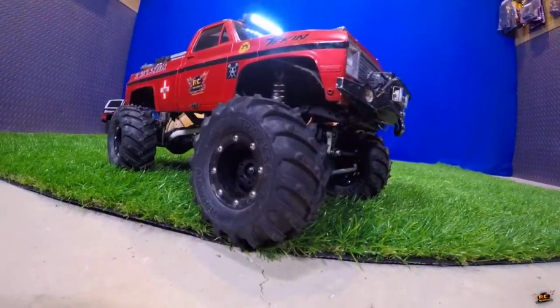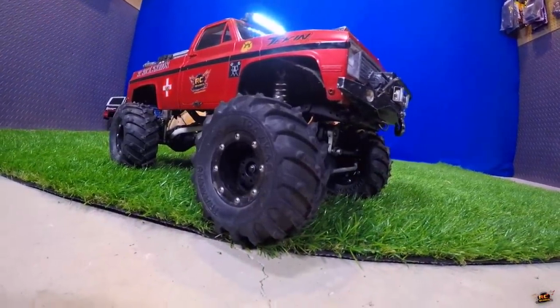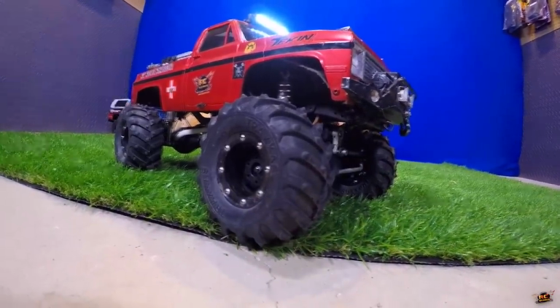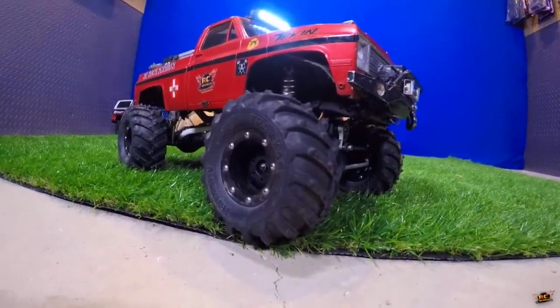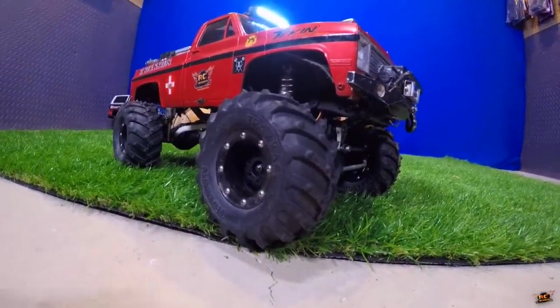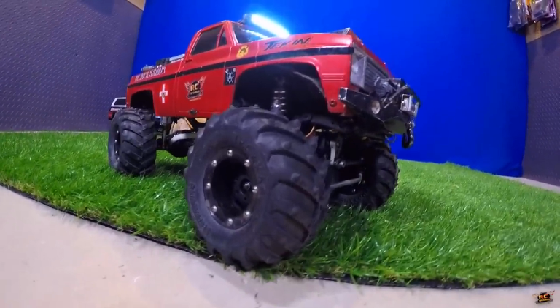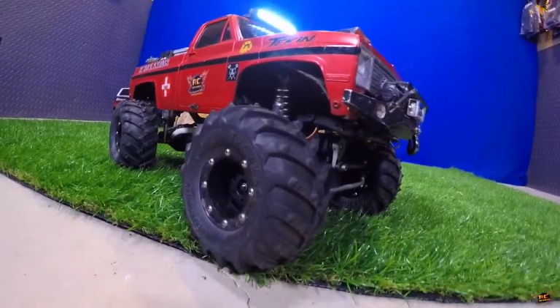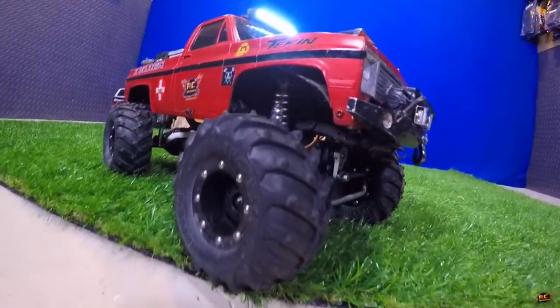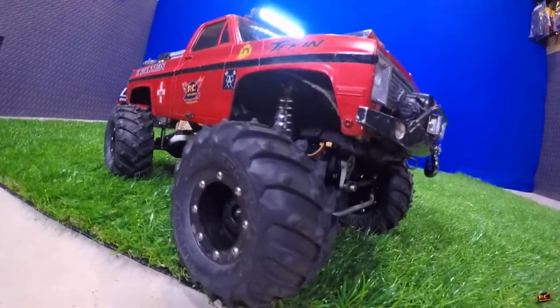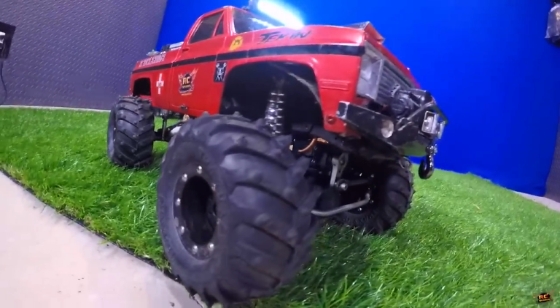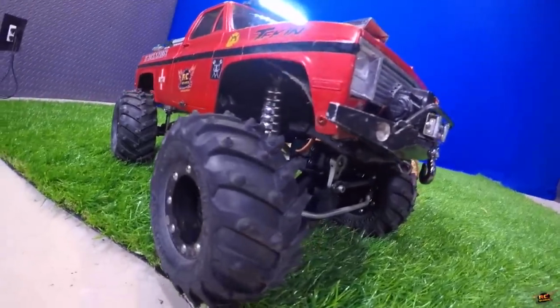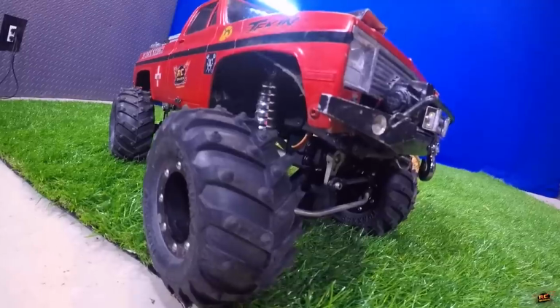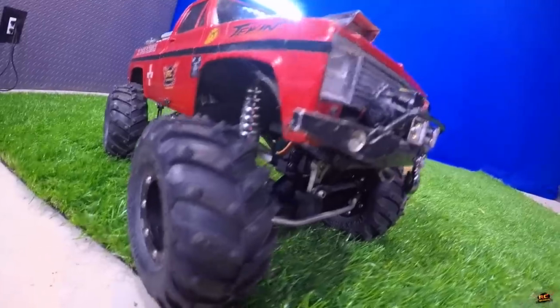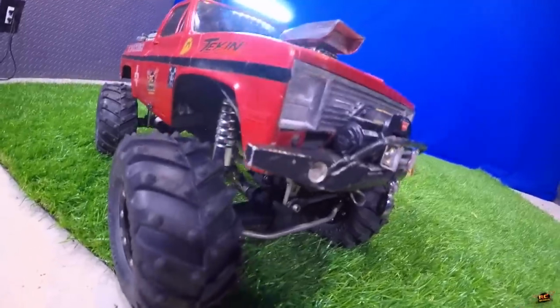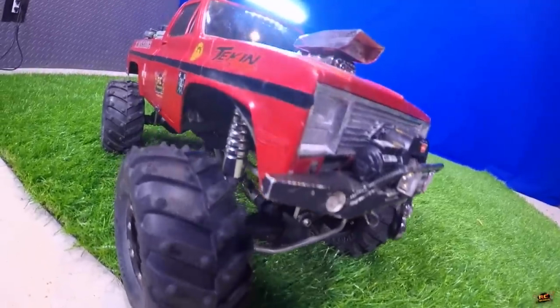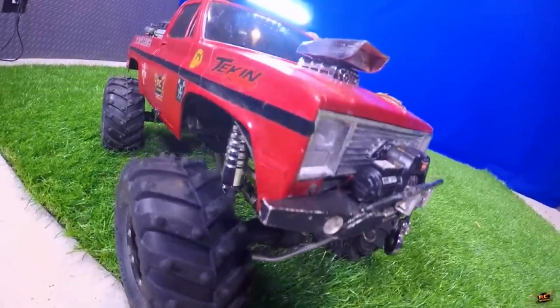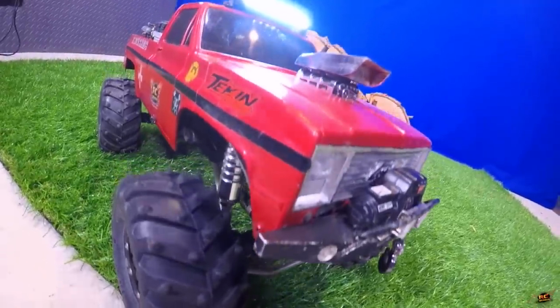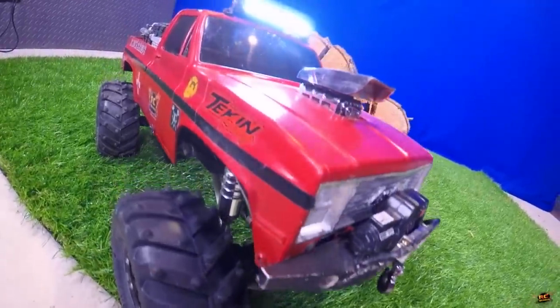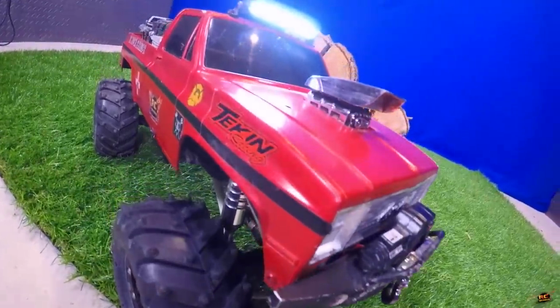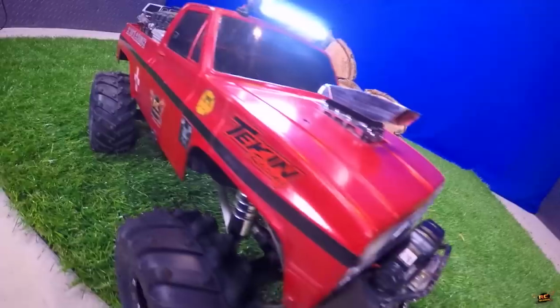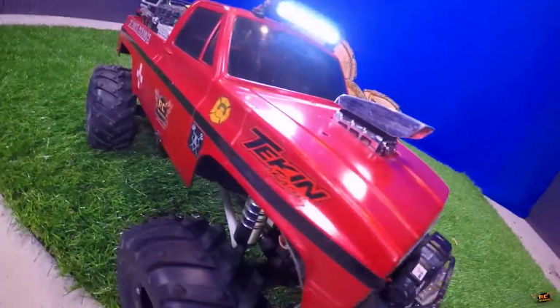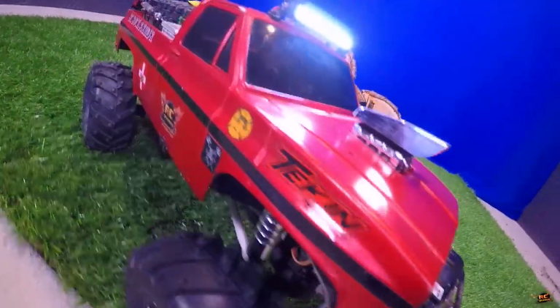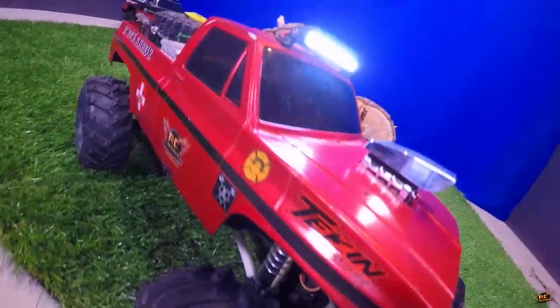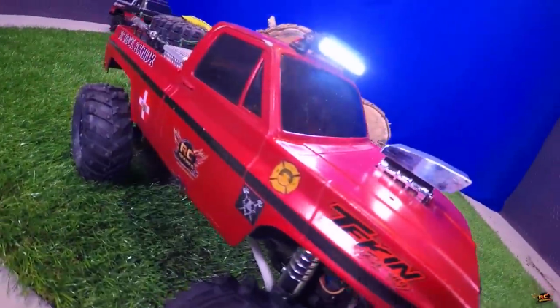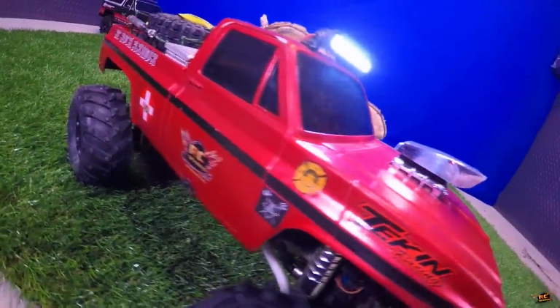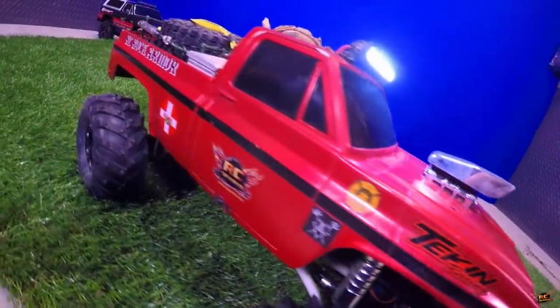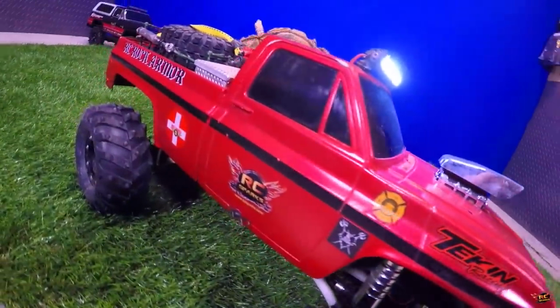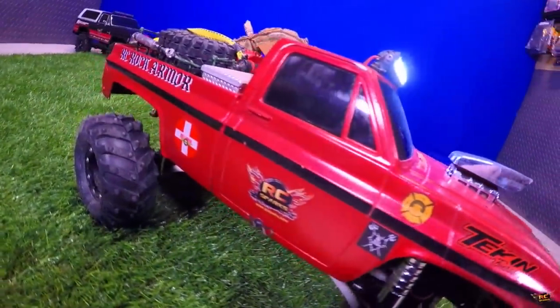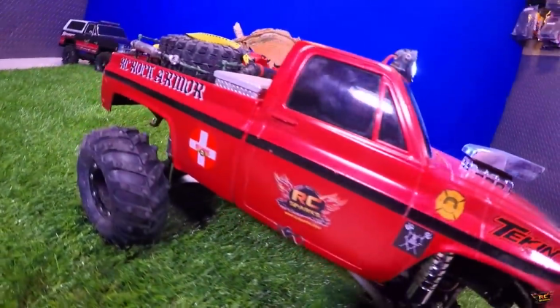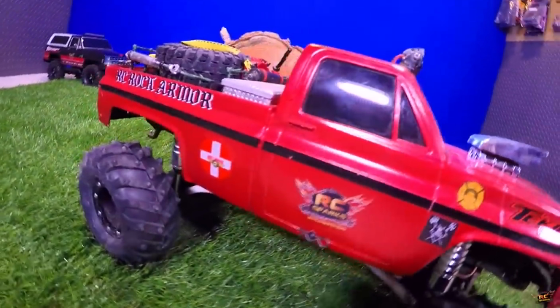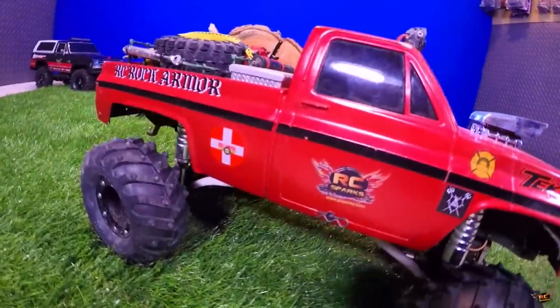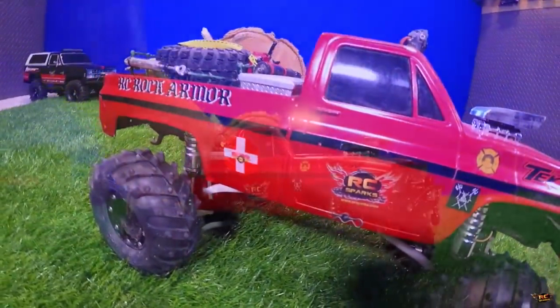The Ascender is much lighter. This truck has a three-cell lithium polymer battery, two brushed motors, and a lot of it has been upgraded, so it is quite heavy.